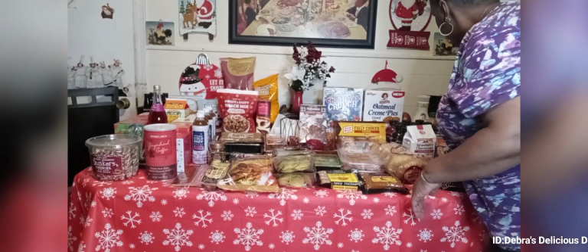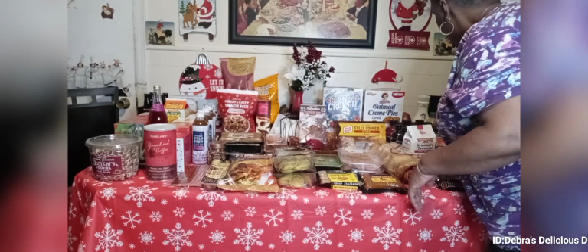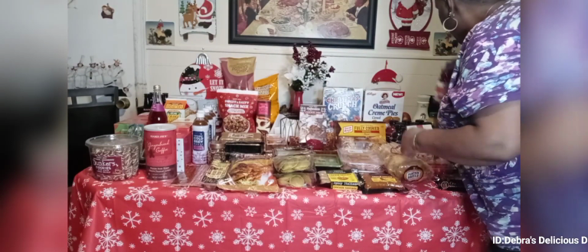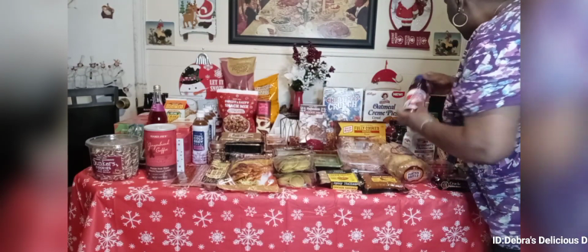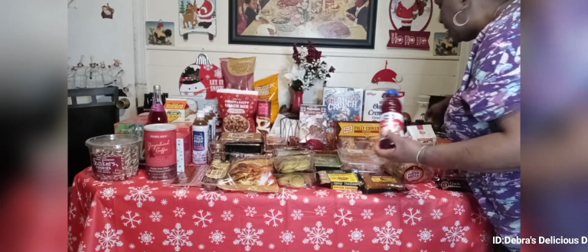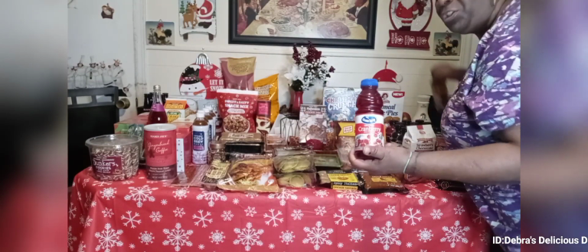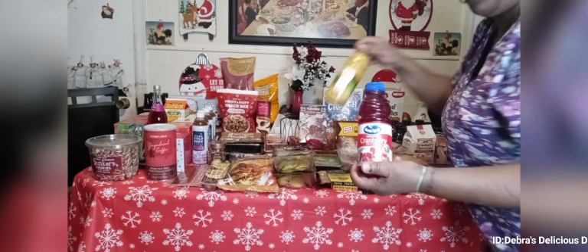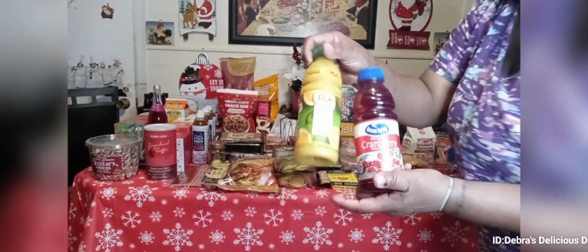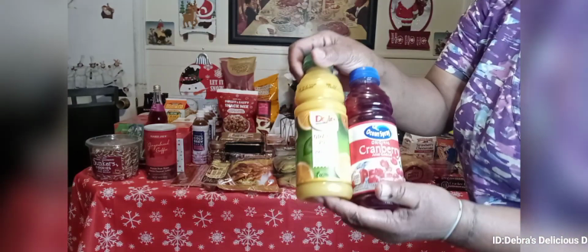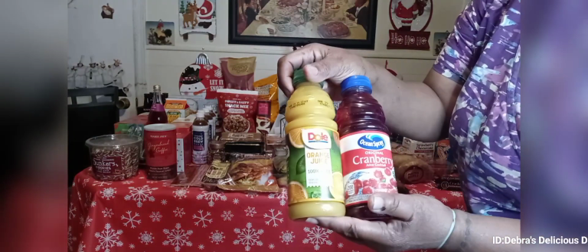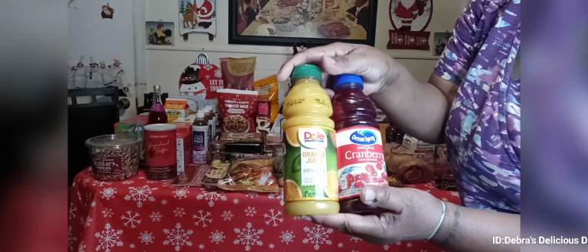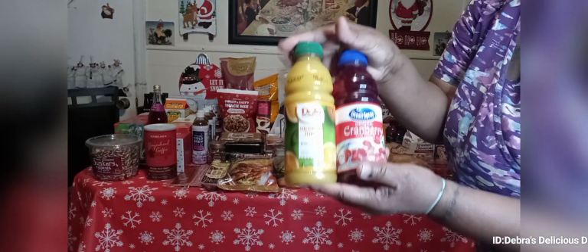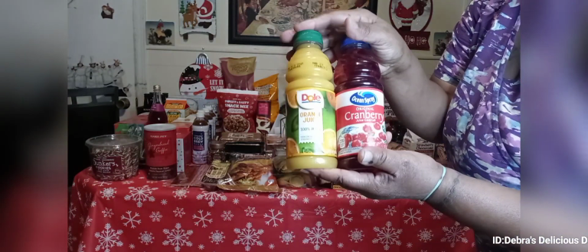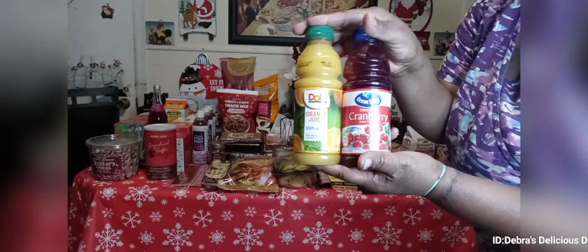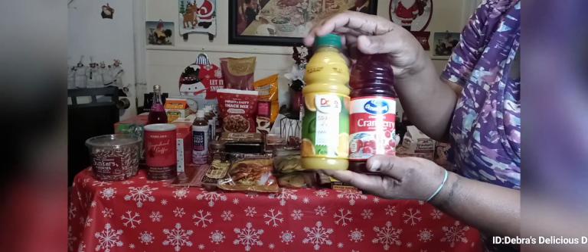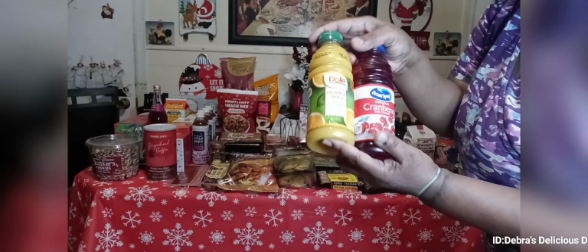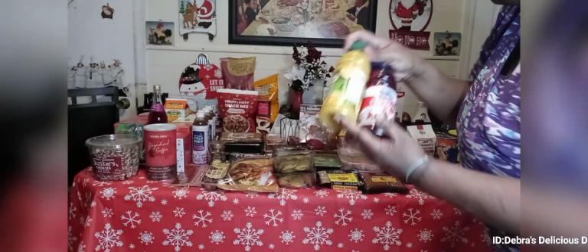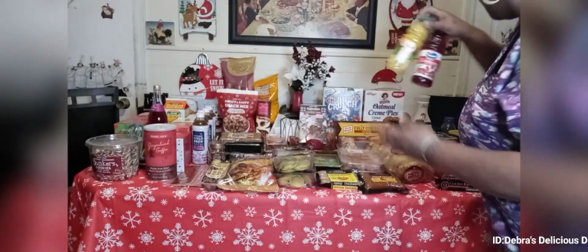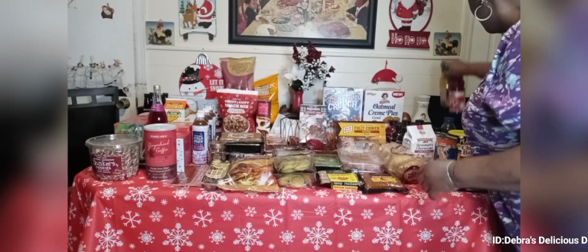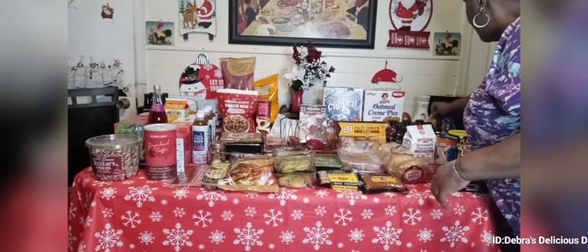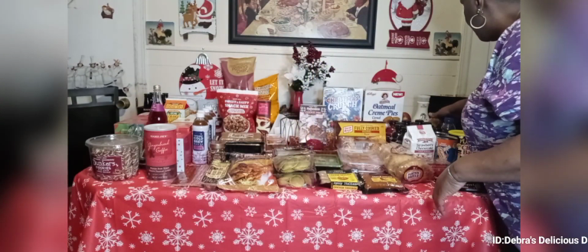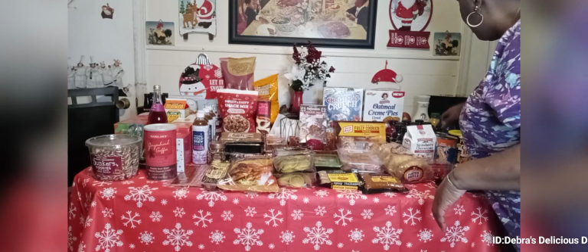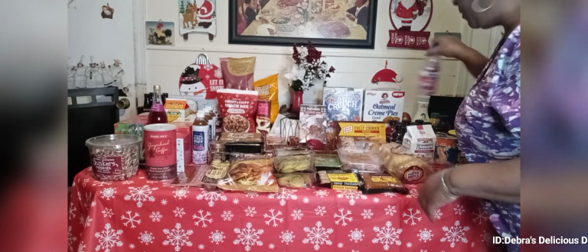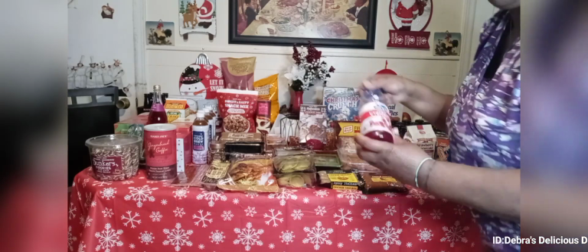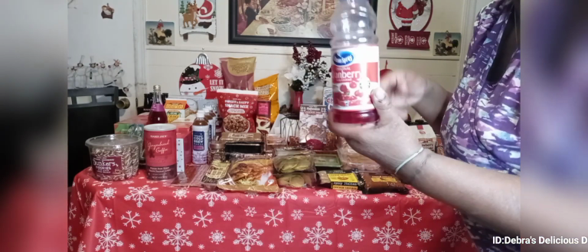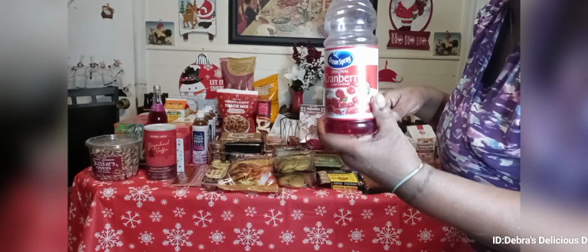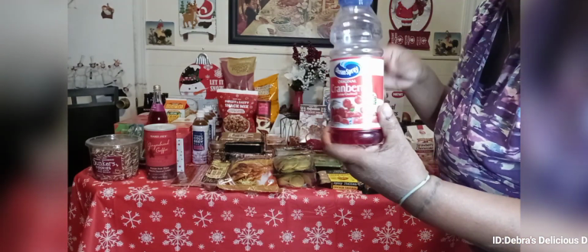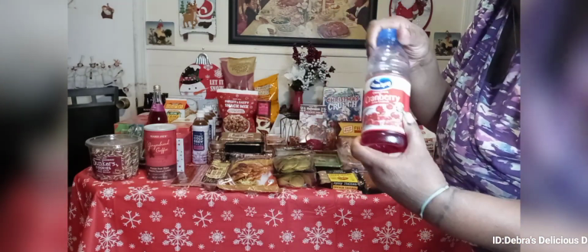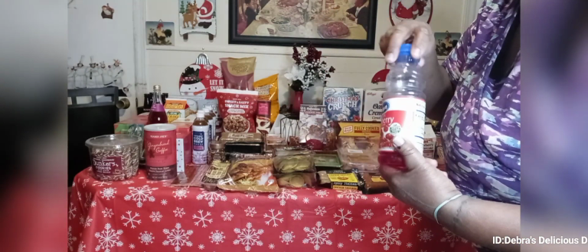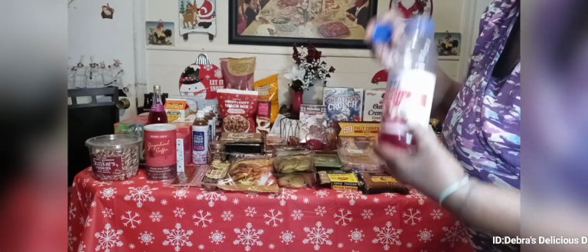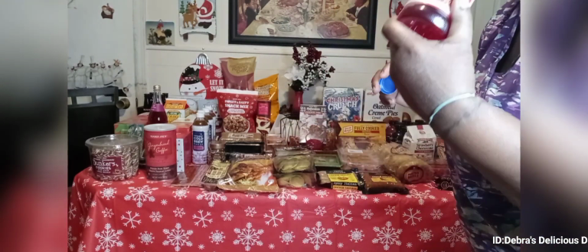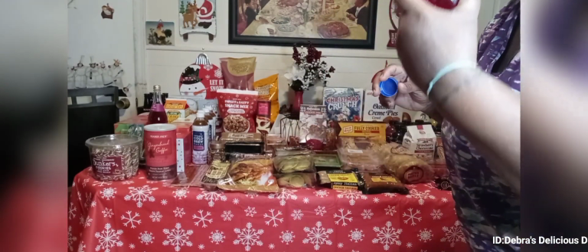Then I got some Ocean Spray and some Dole orange juice and cranberry juice. As I was coming home from shopping I started drinking one because a girl was thirsty.